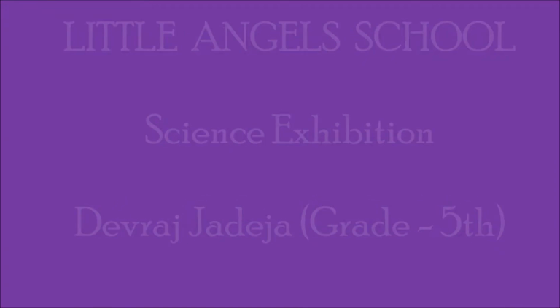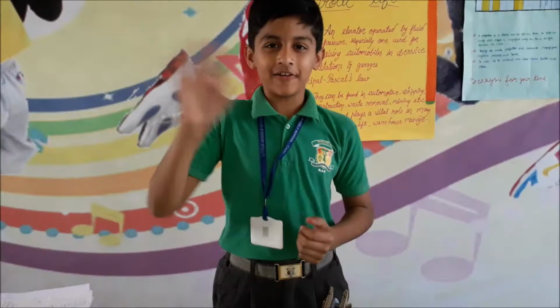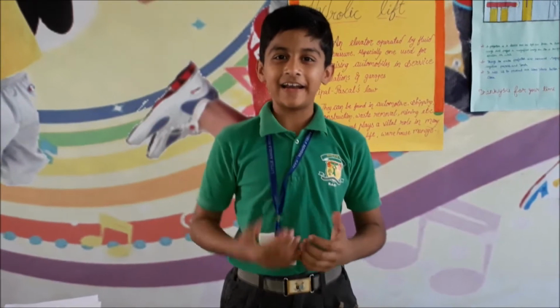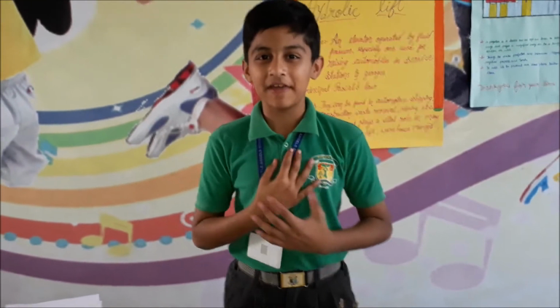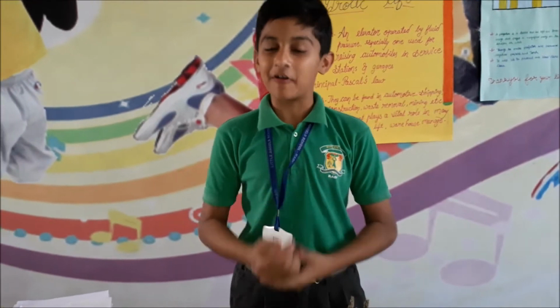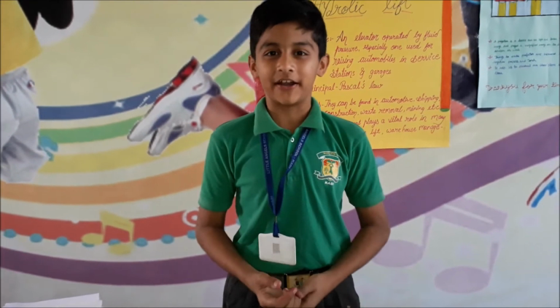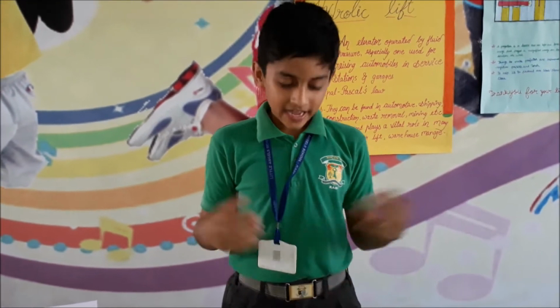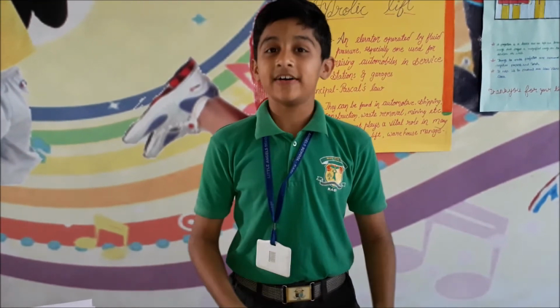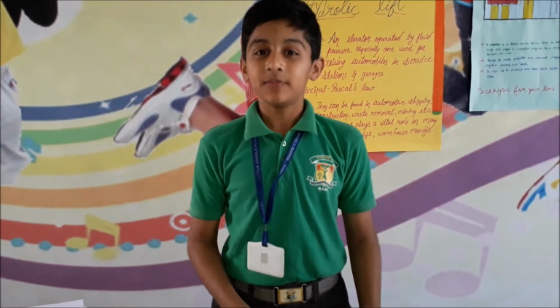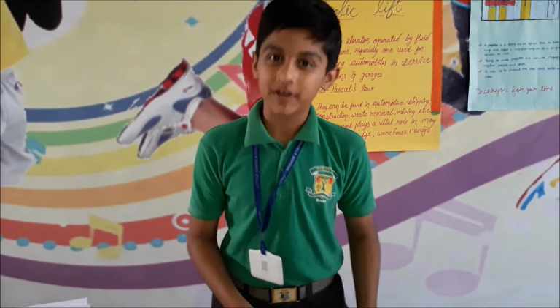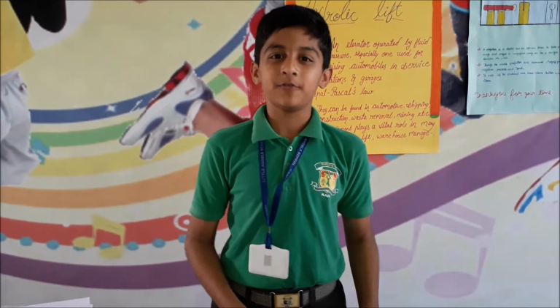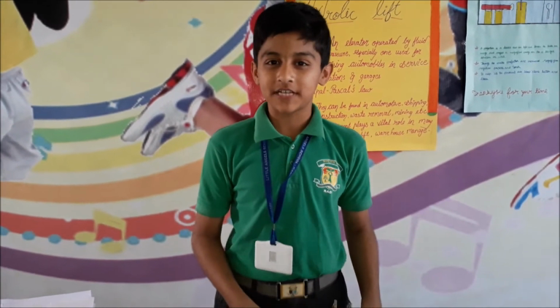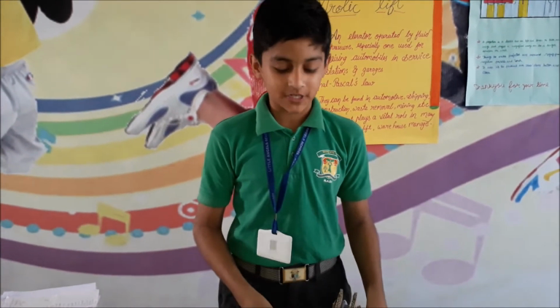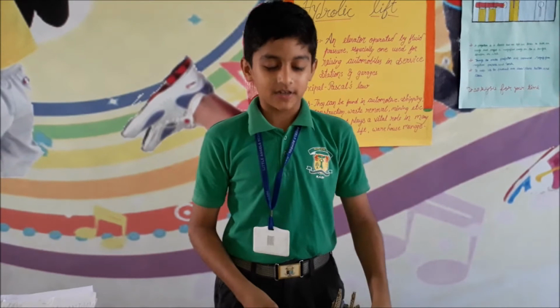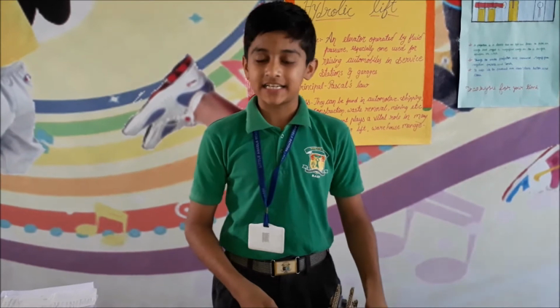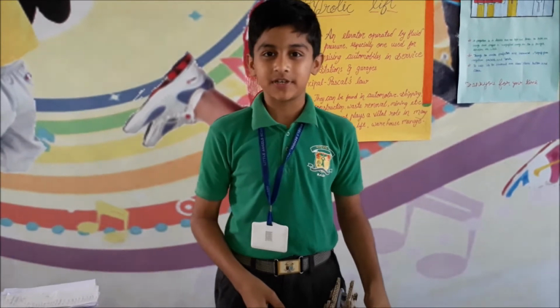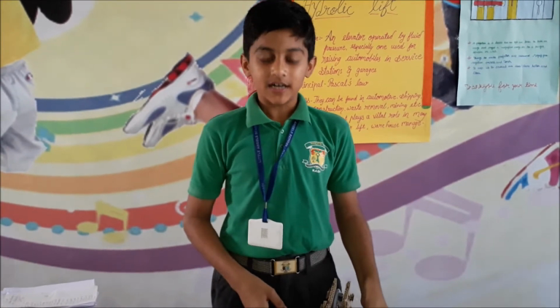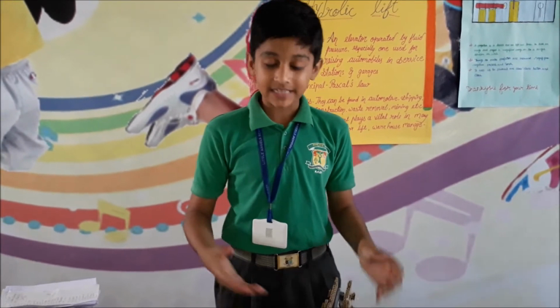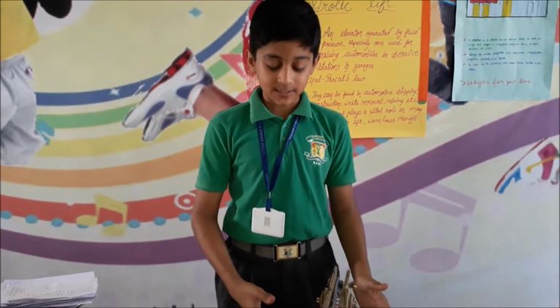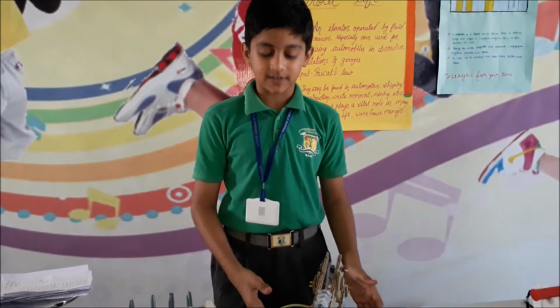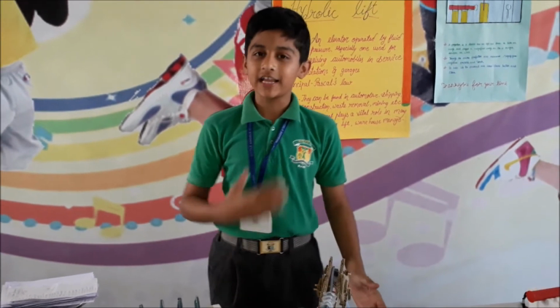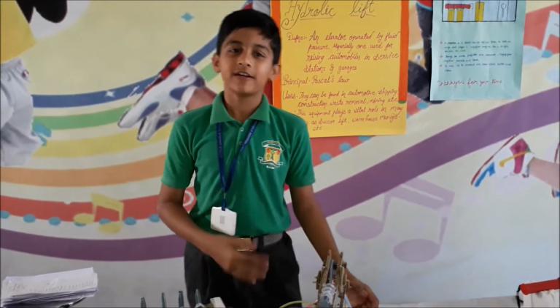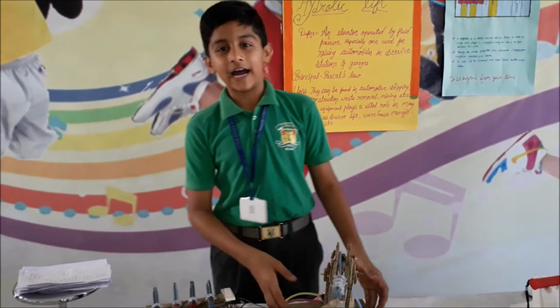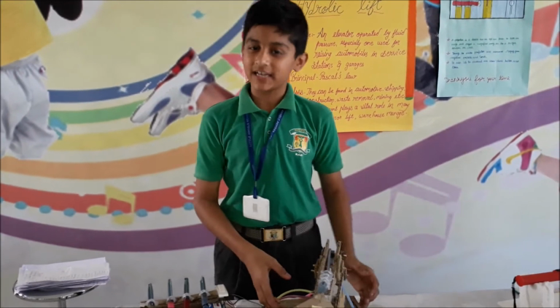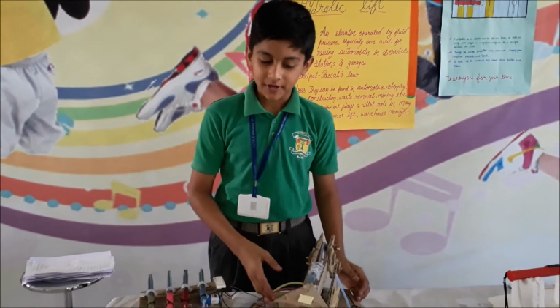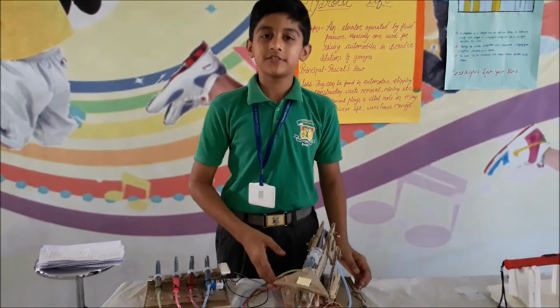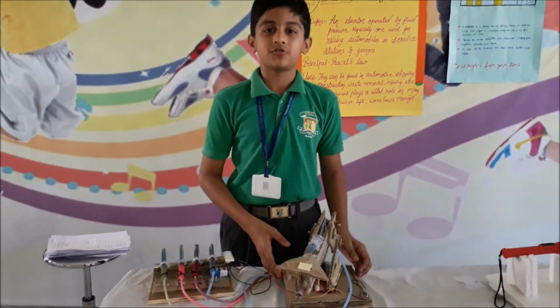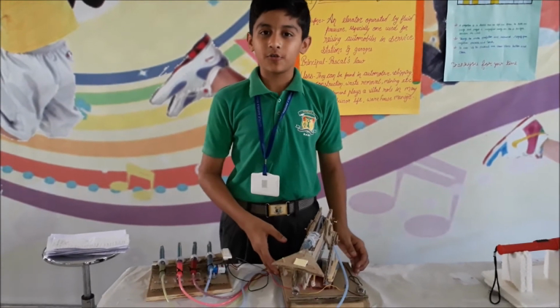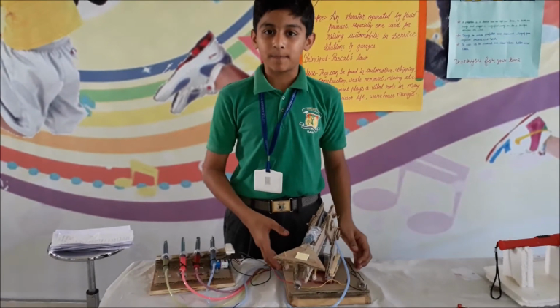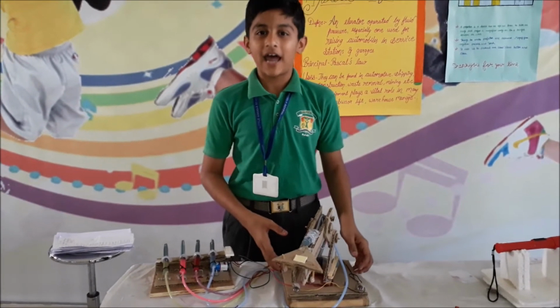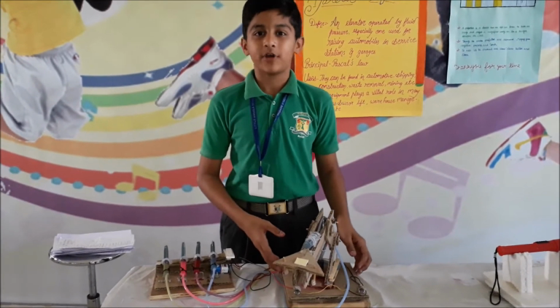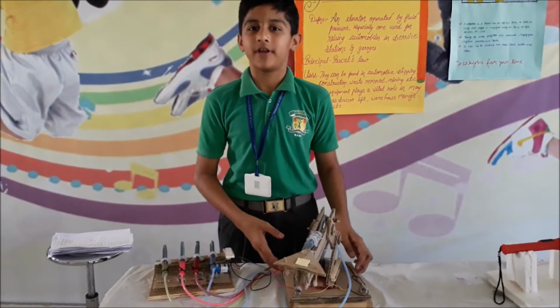Hello everyone, I am Devlas from 5th standard and most welcome to our science exhibition. As a science project, I have made a hydraulic lift. It is used to pick heavy to heavy weight.